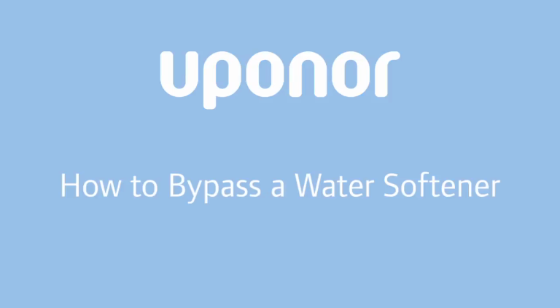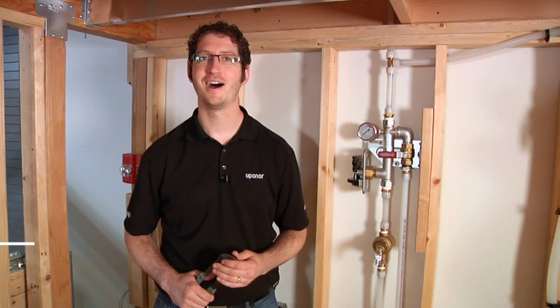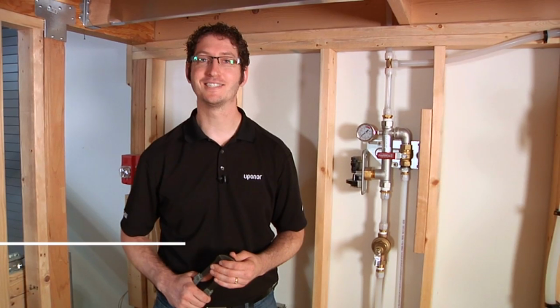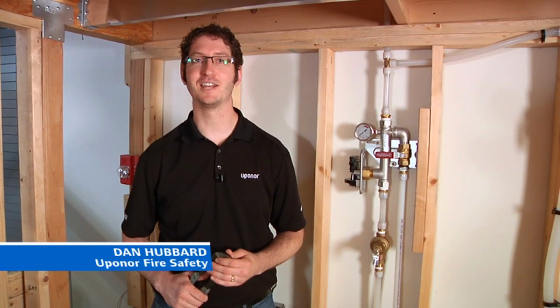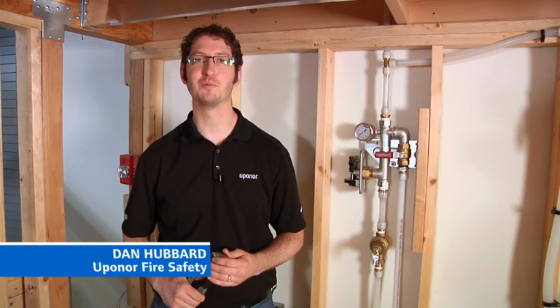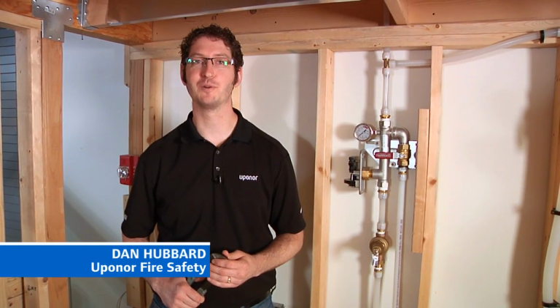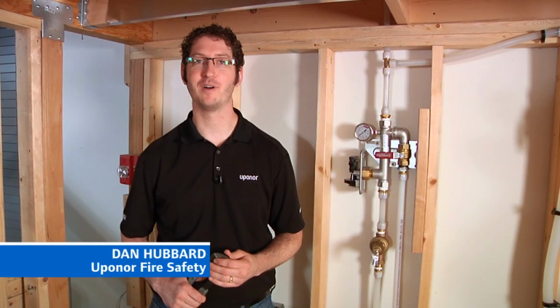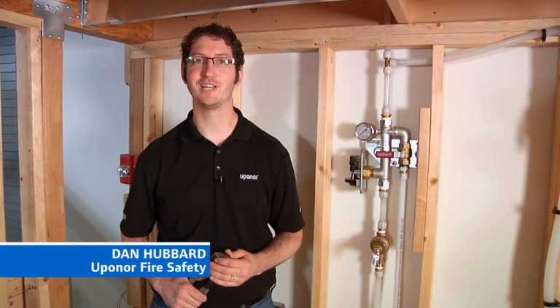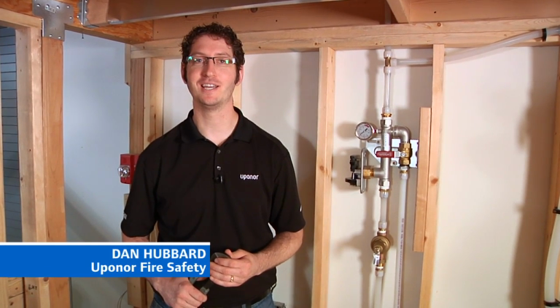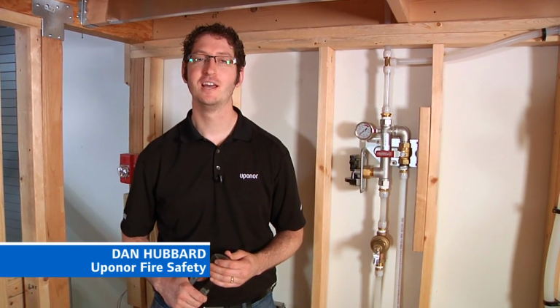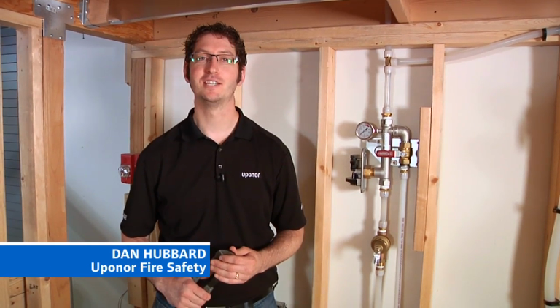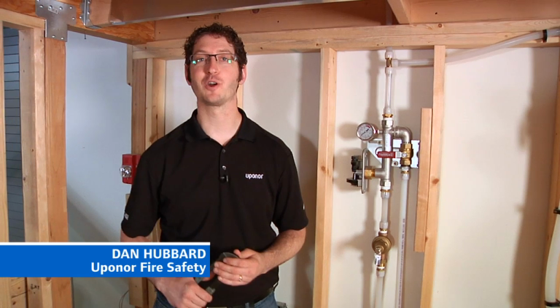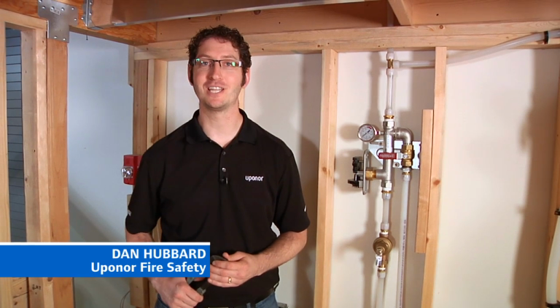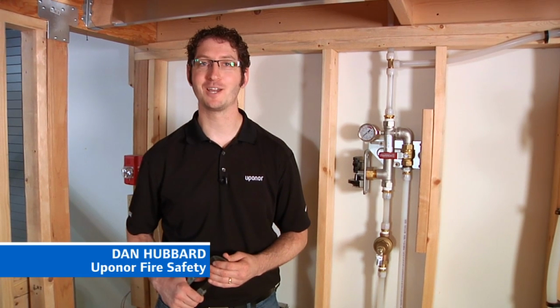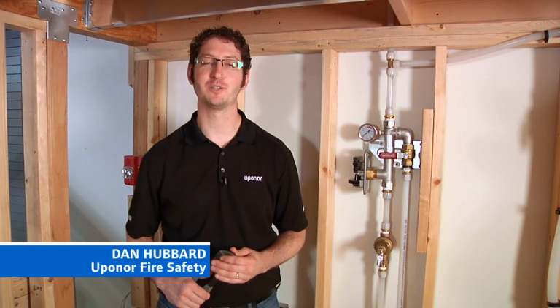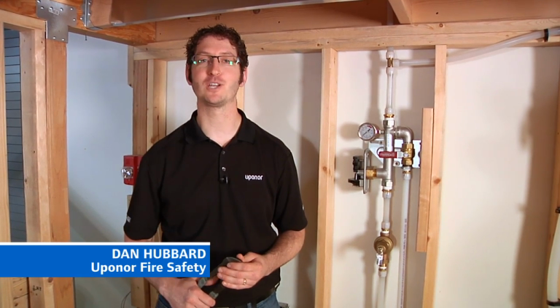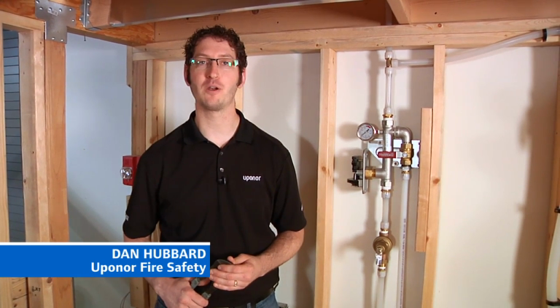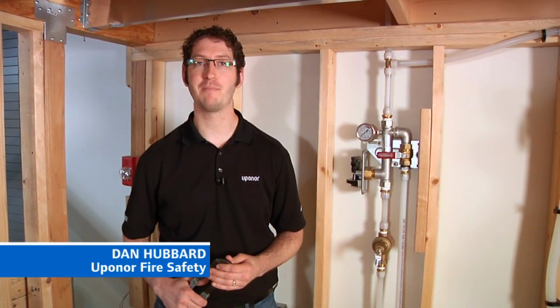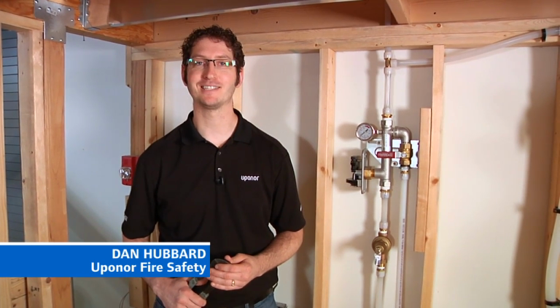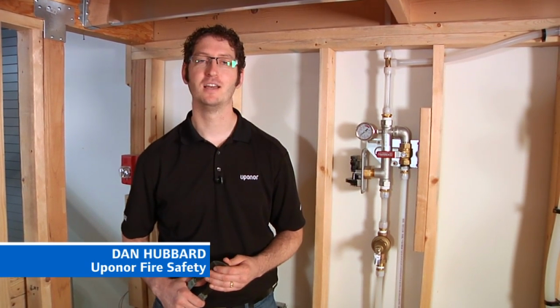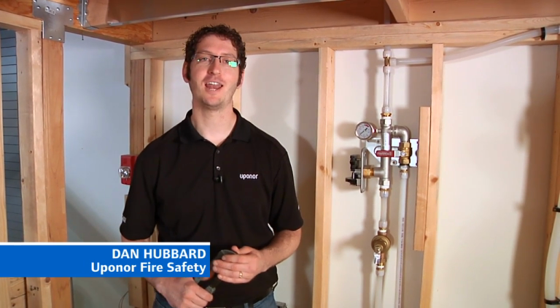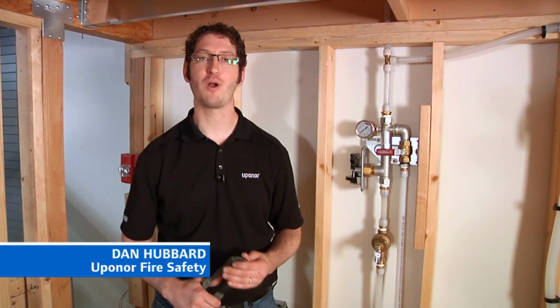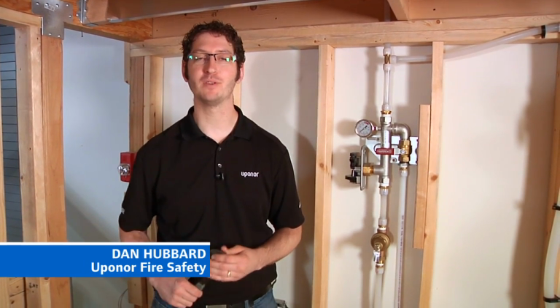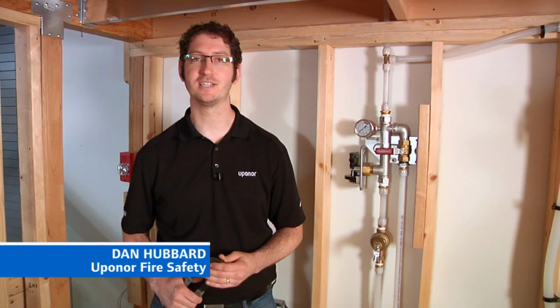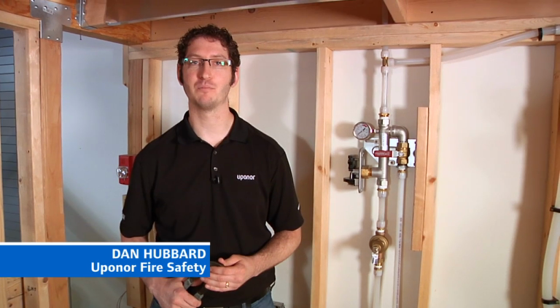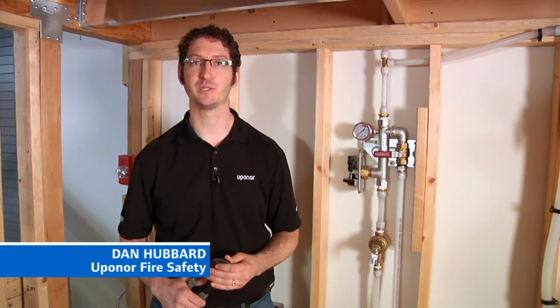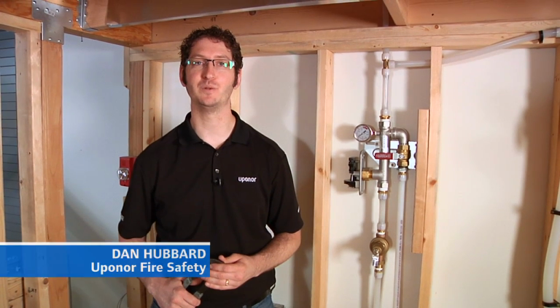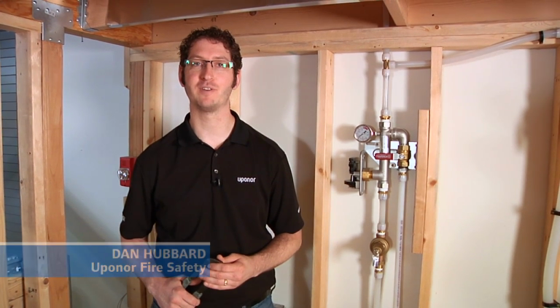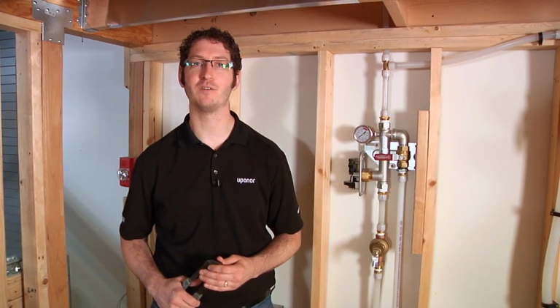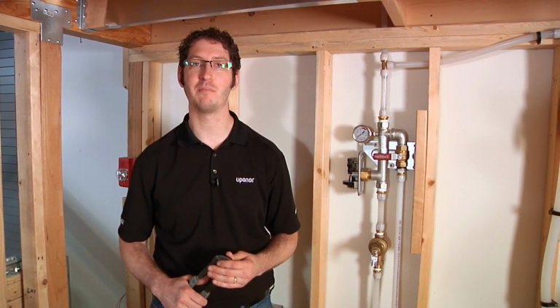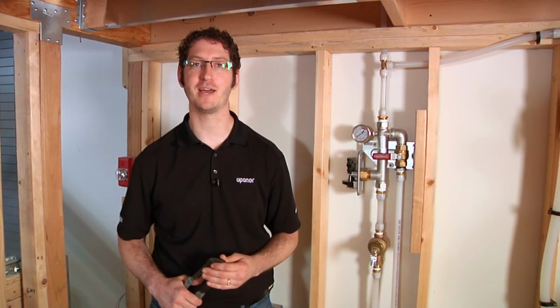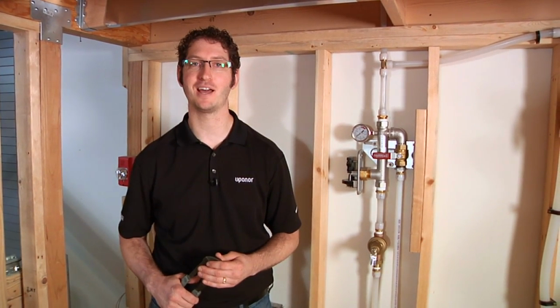Hi, this is Dan Hubbard with Uponor Fire Safety. Today we're going to be talking about domestic water bypasses and how to properly set a pressure-reducing valve on the bypass line.